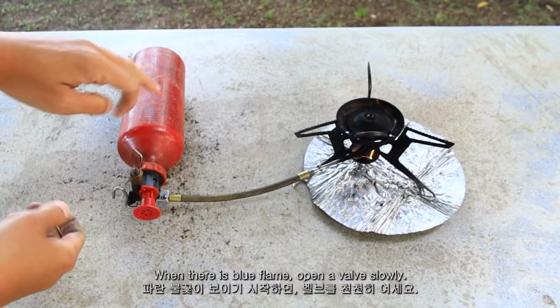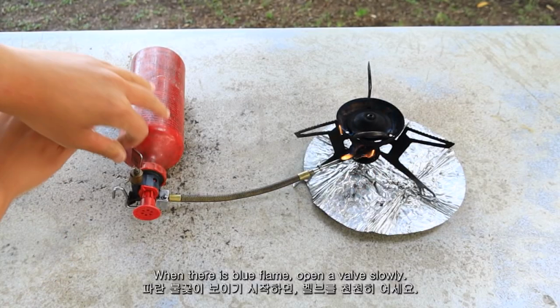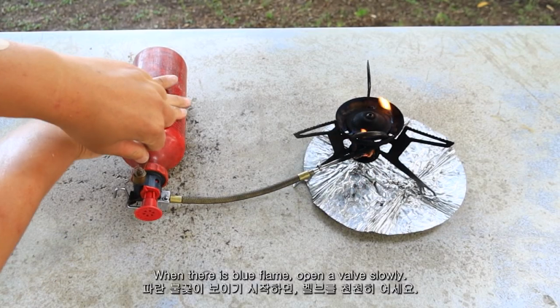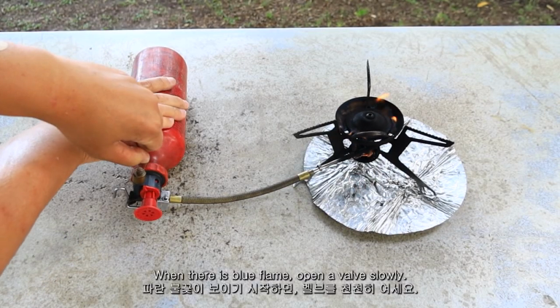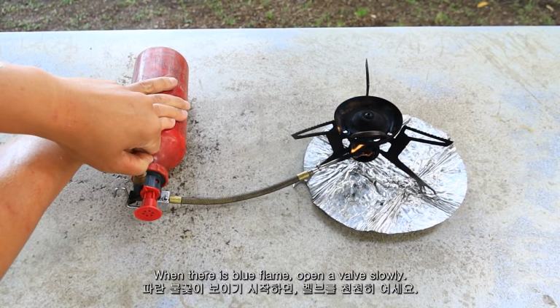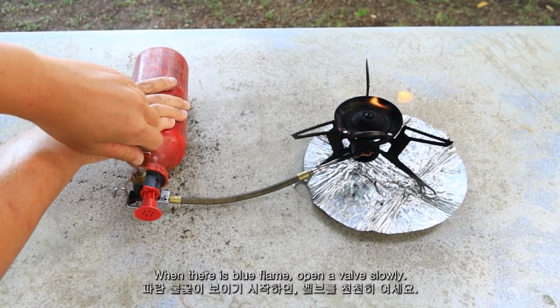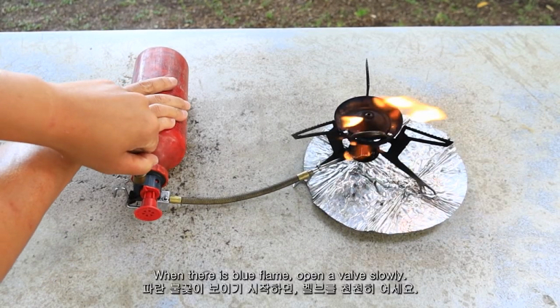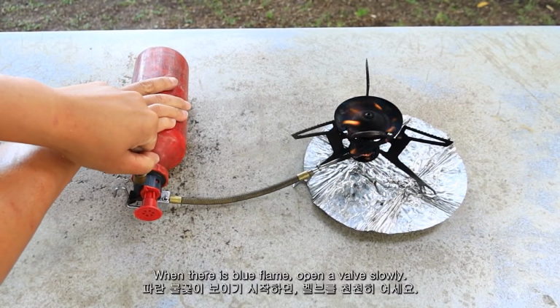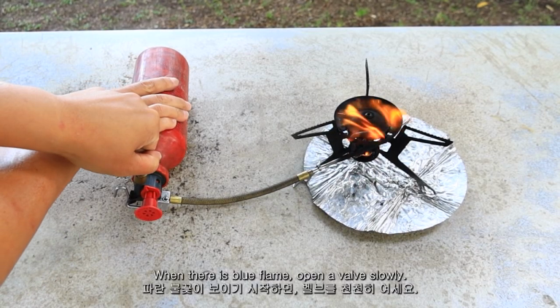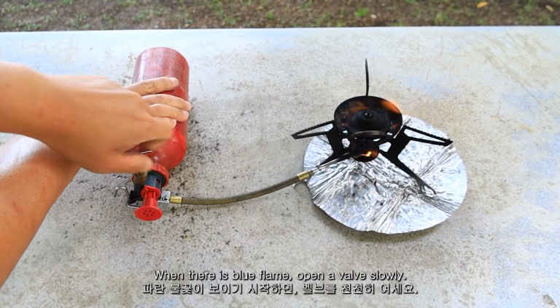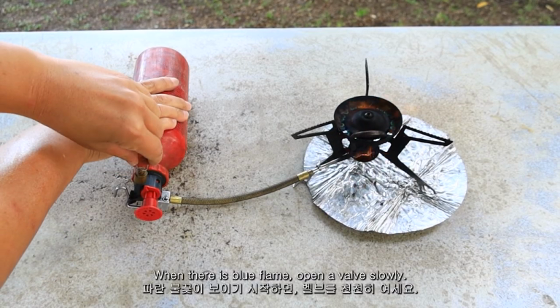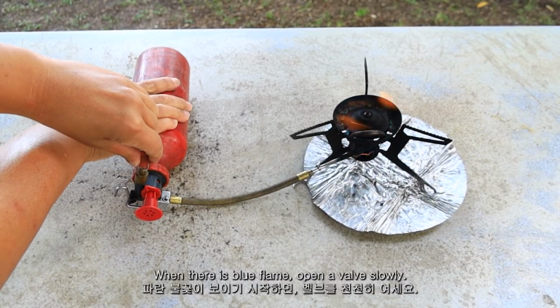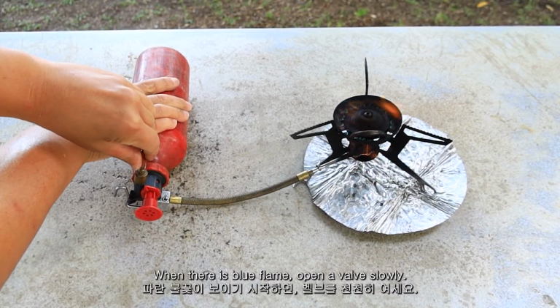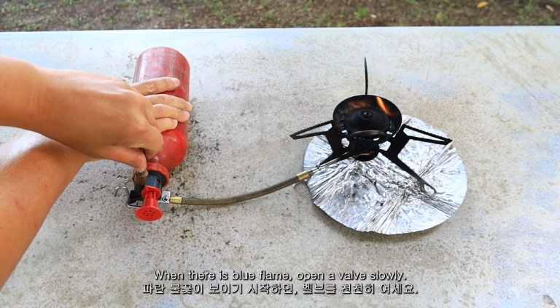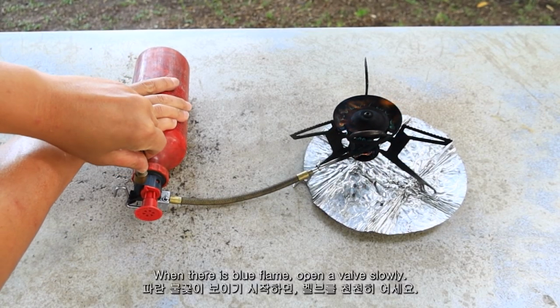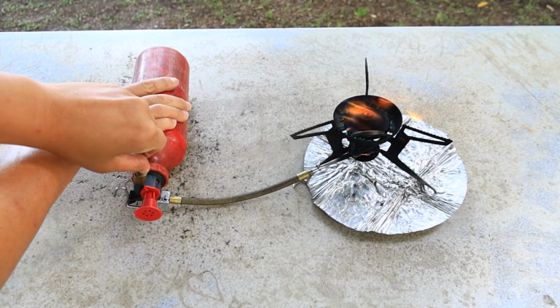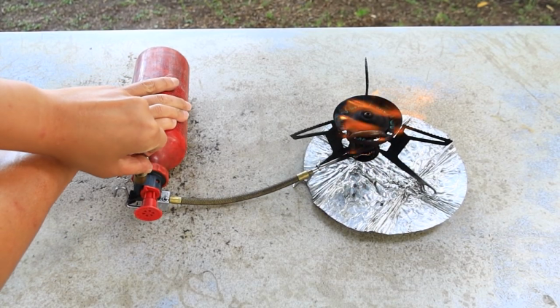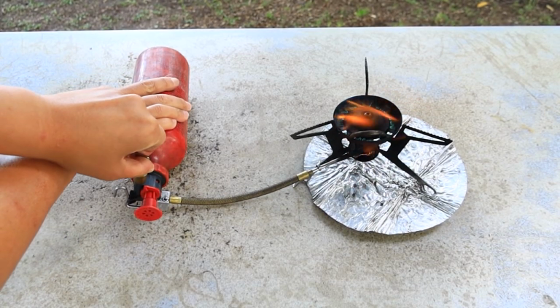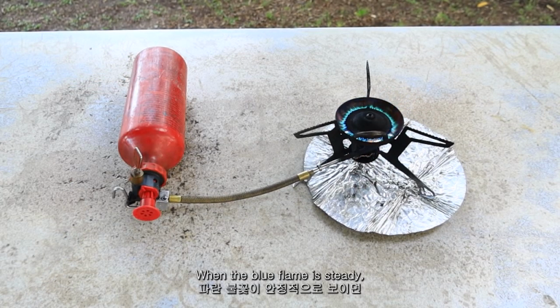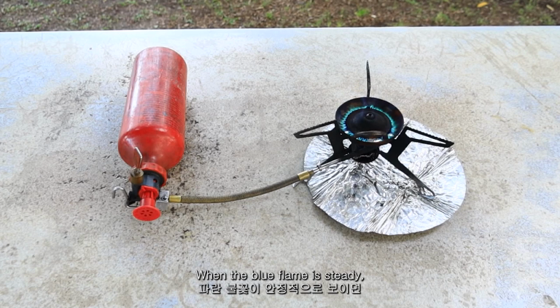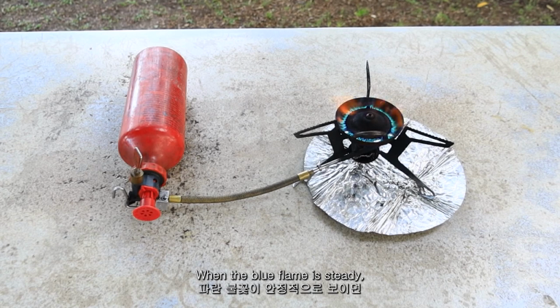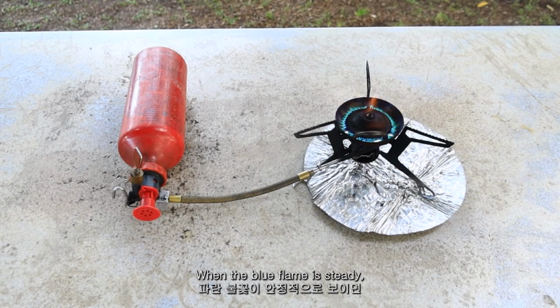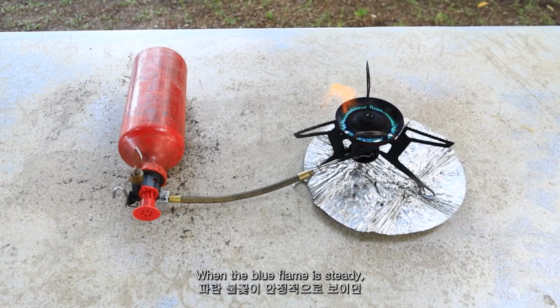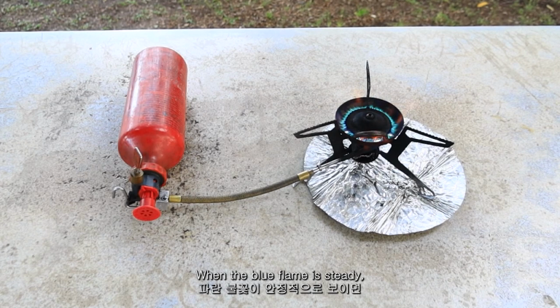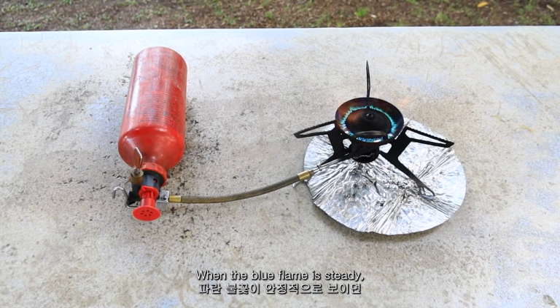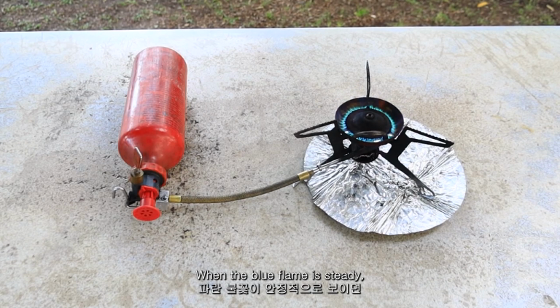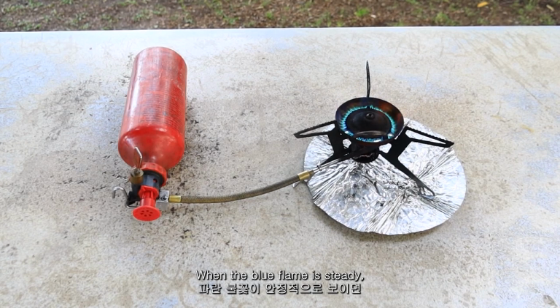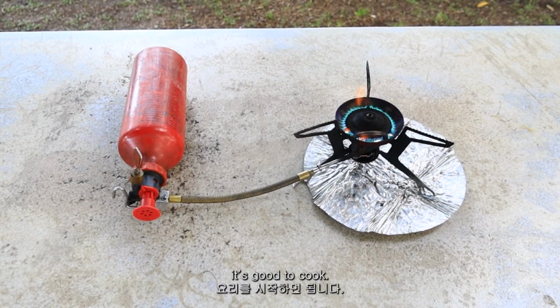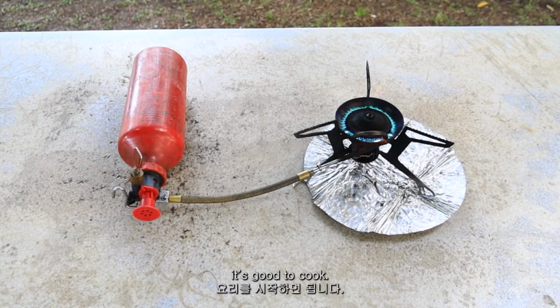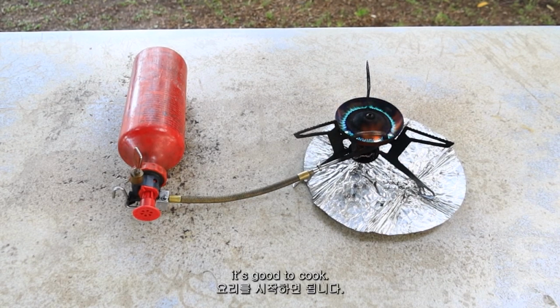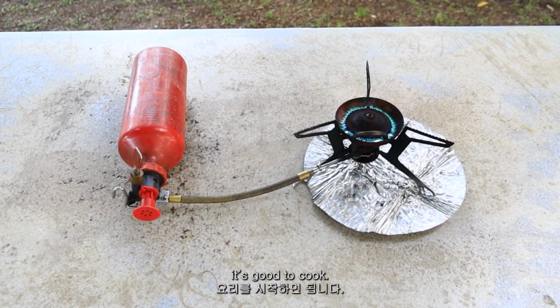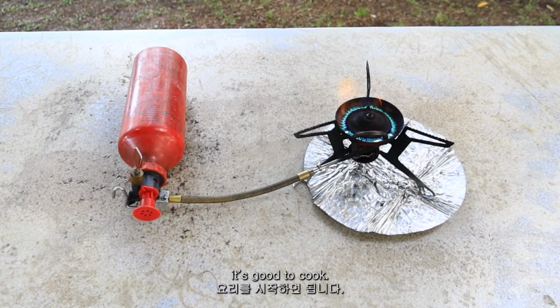When there is a blue flame, open the valve slowly. When the blue flame is steady, it's good to cook.